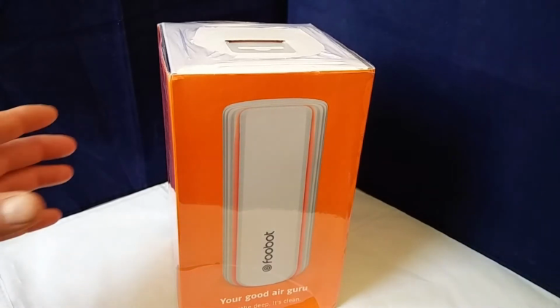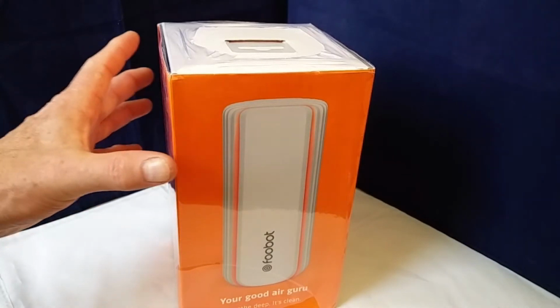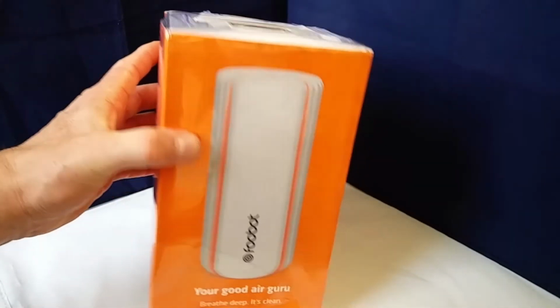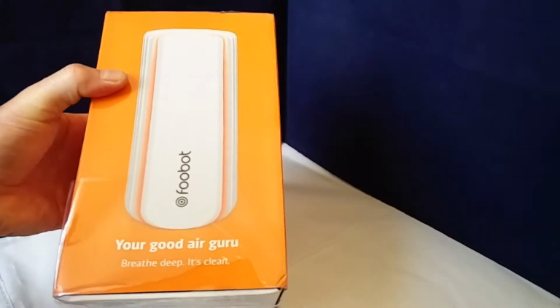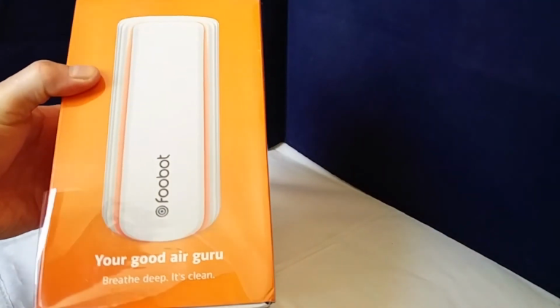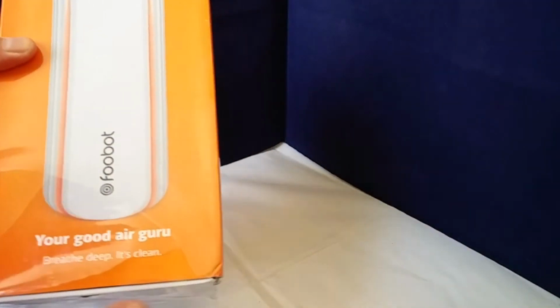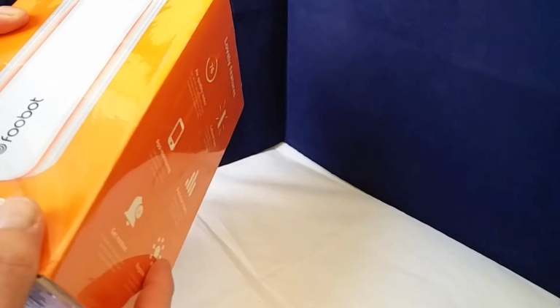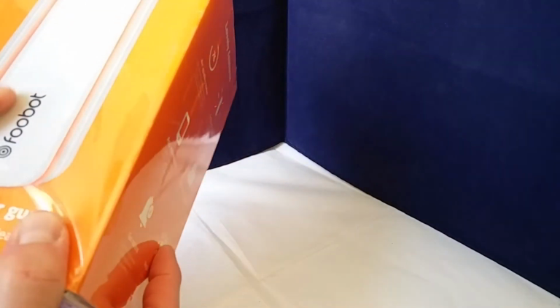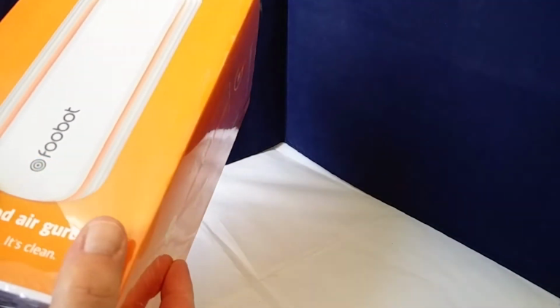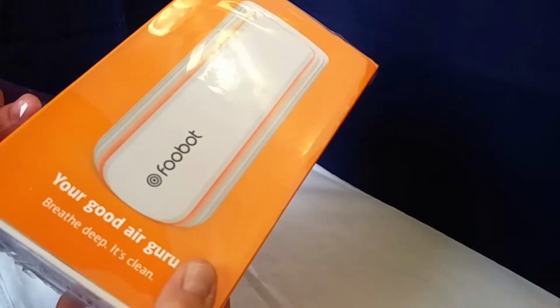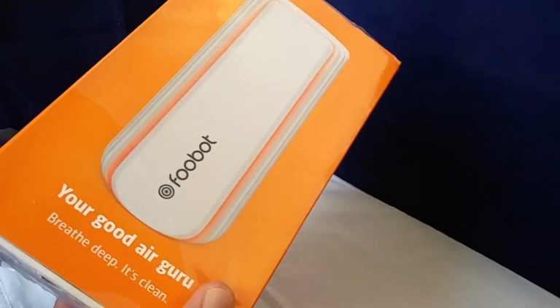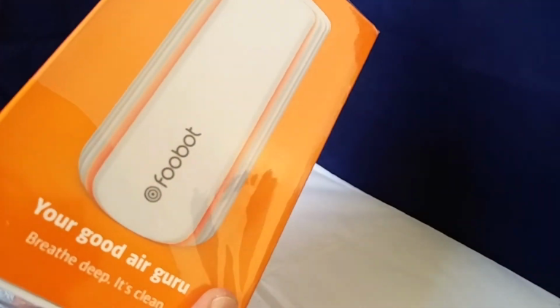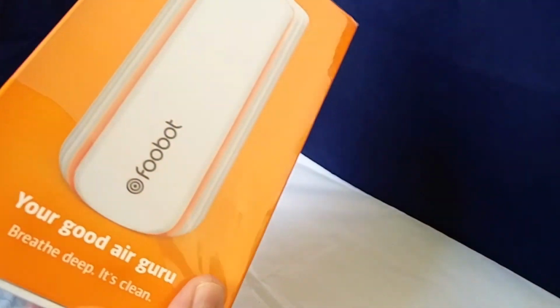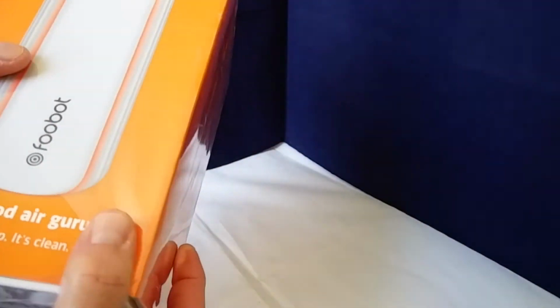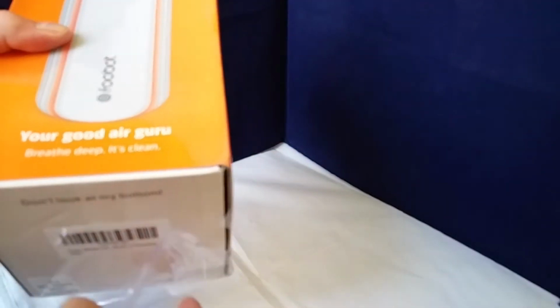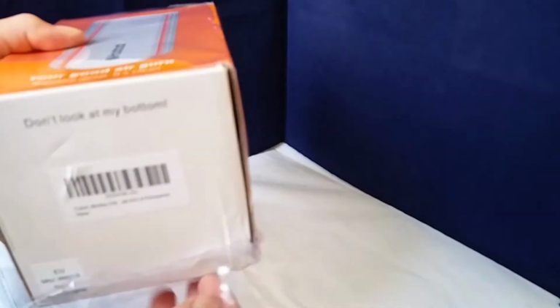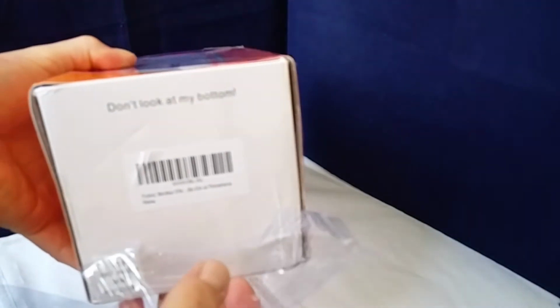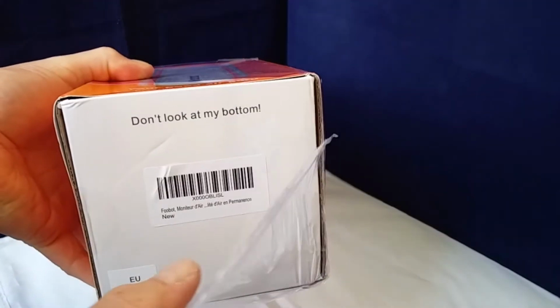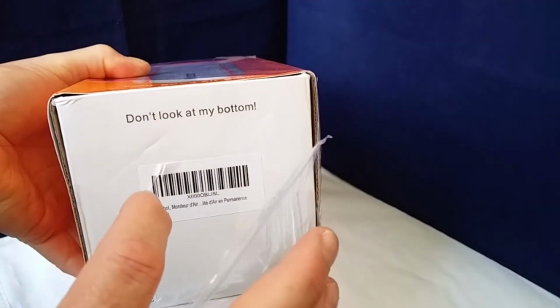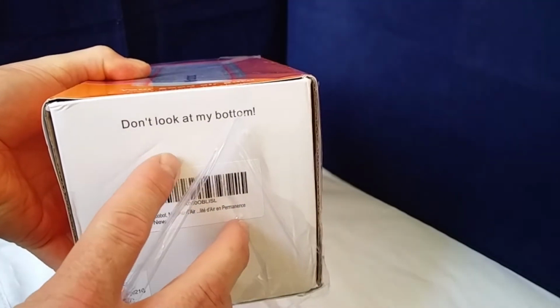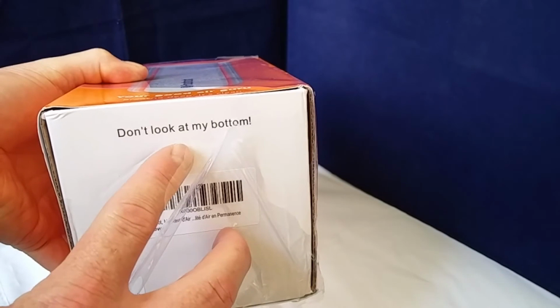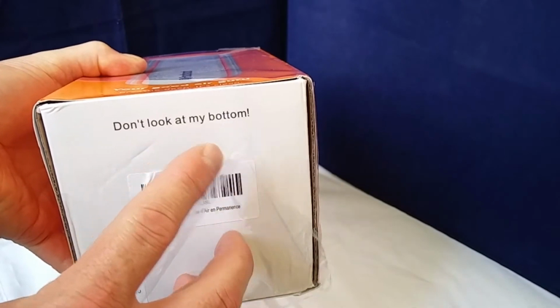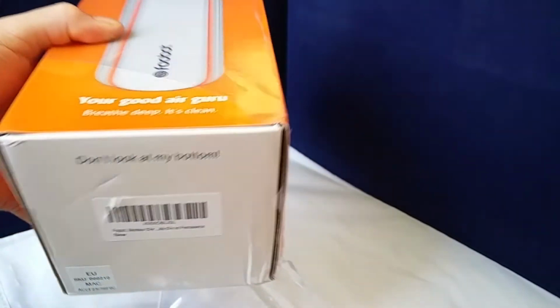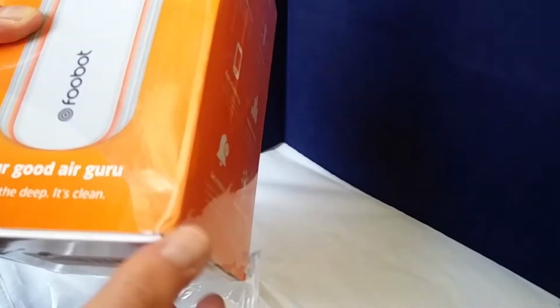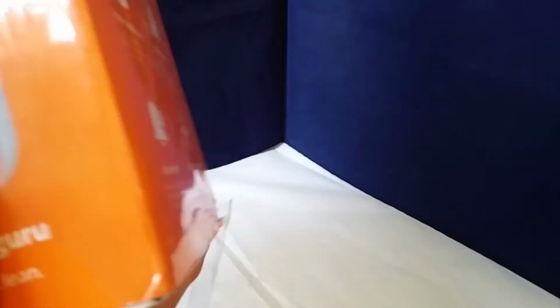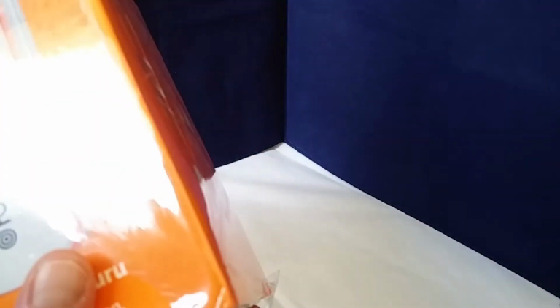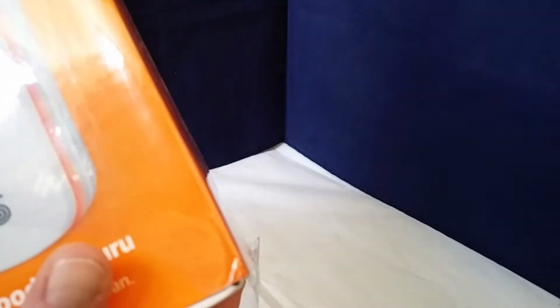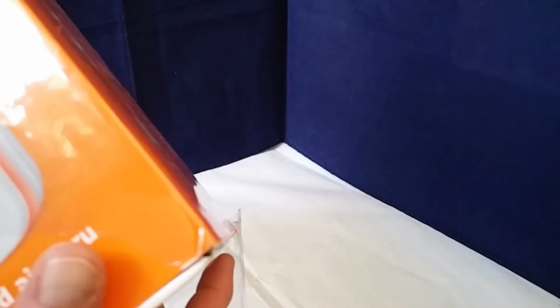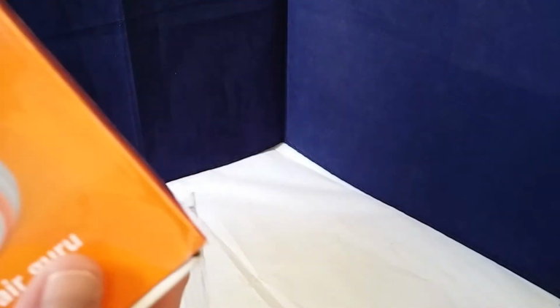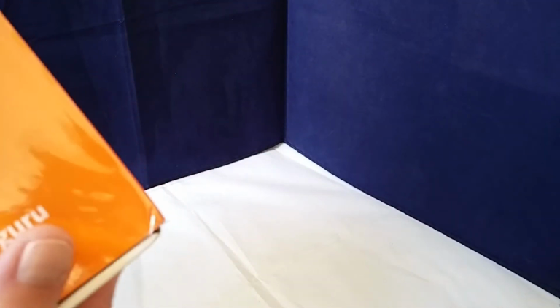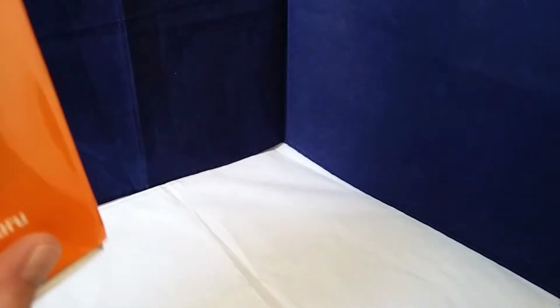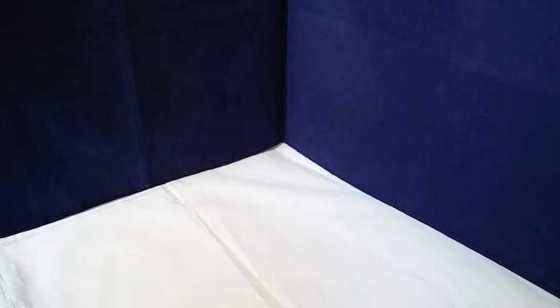It's all still covered in cellophane. I have to admit, I looked at this and thought, I like the company that deals with this because on the bottom of the box it says, 'Don't look at my bottom.' Nice touch.